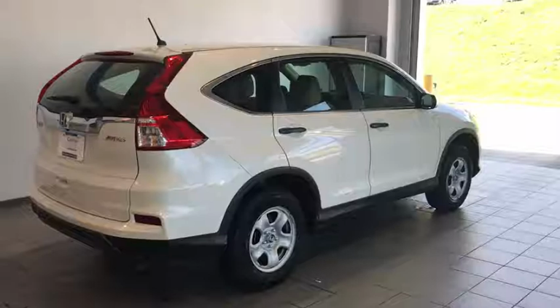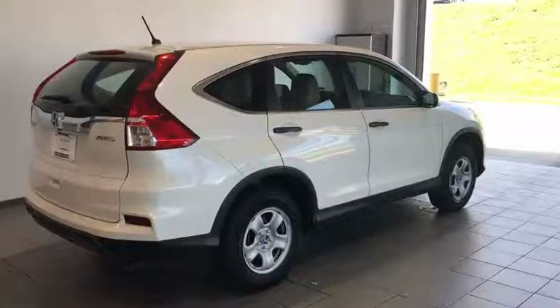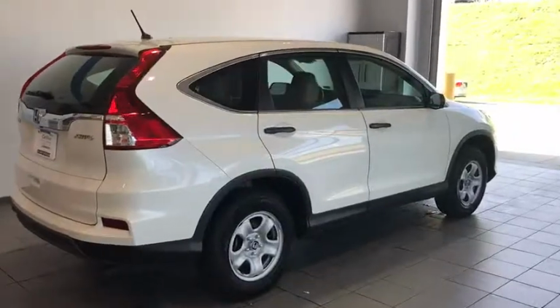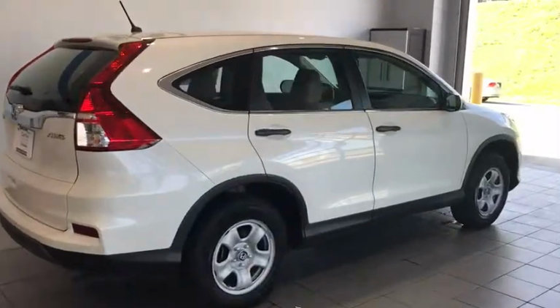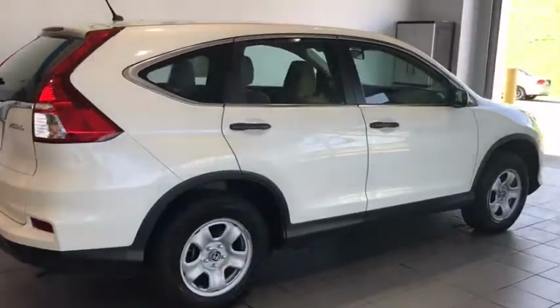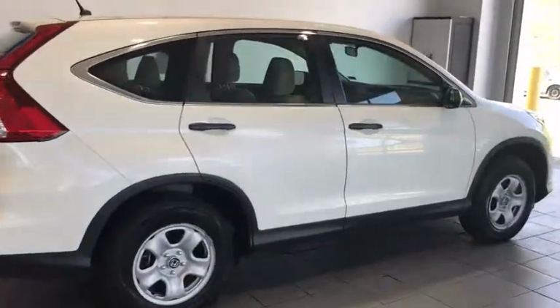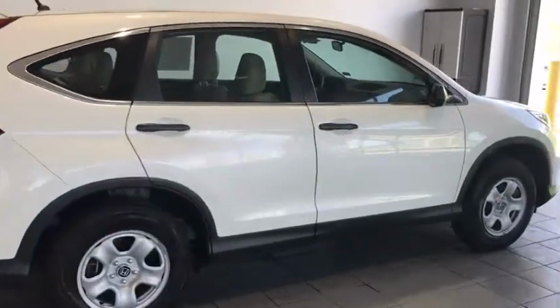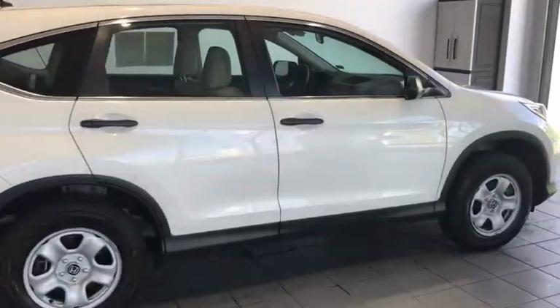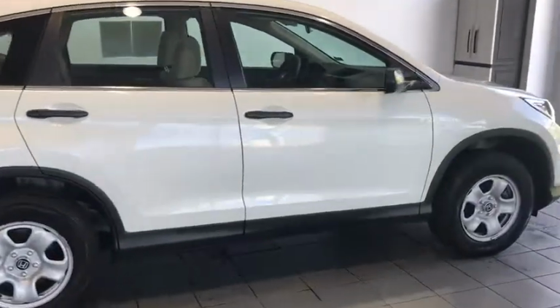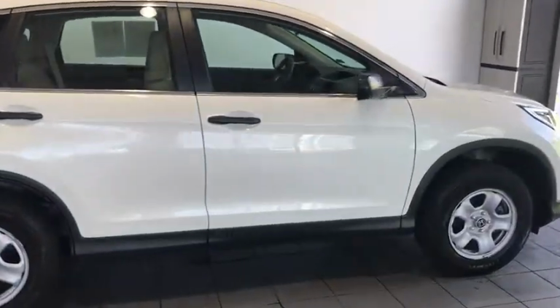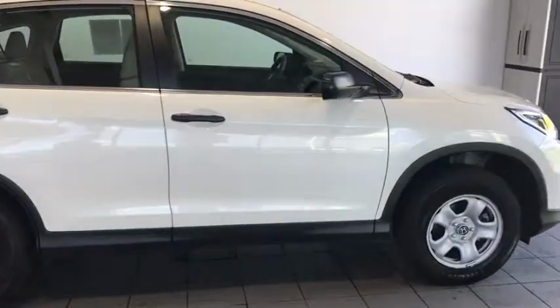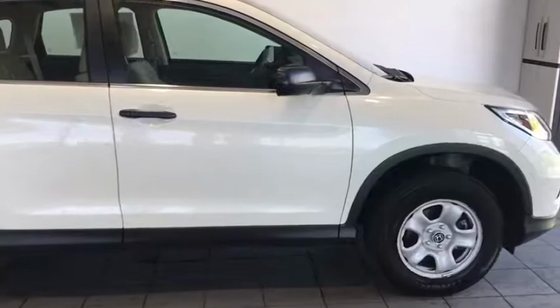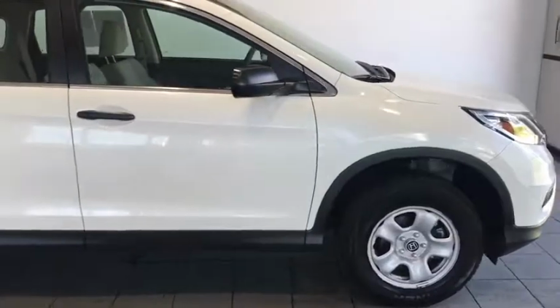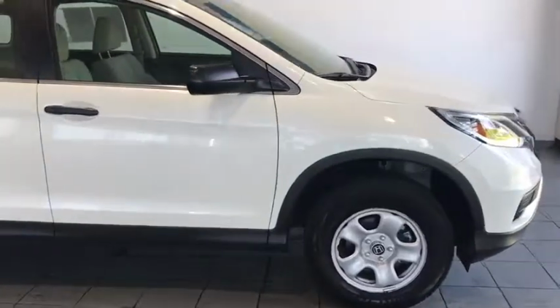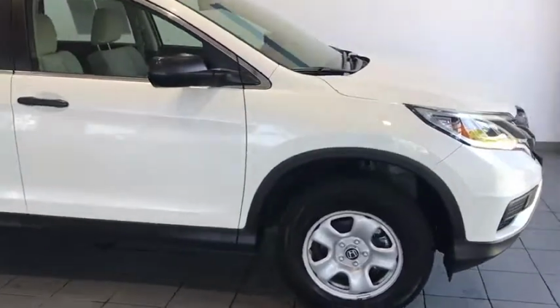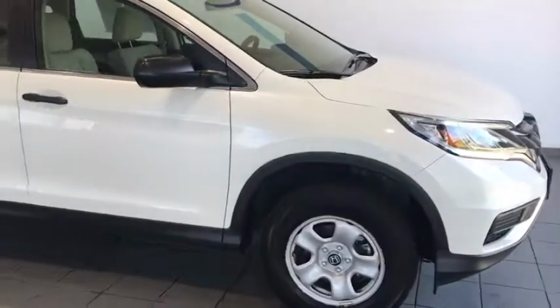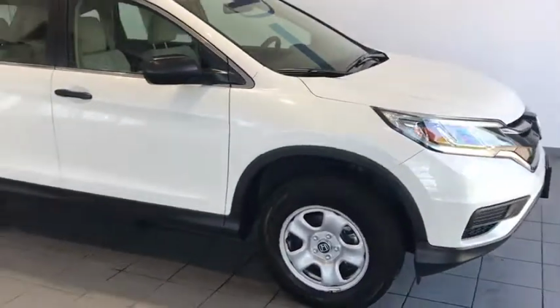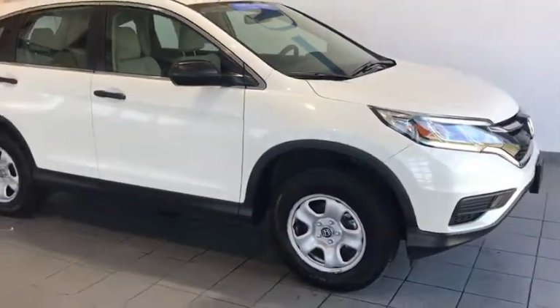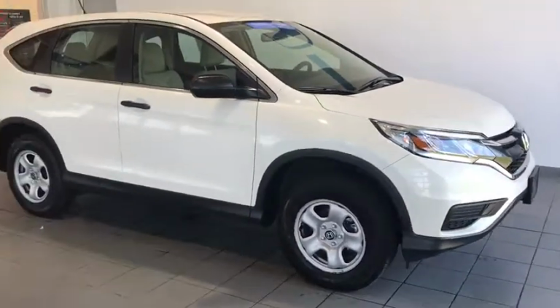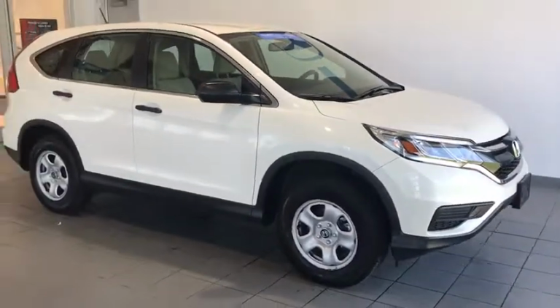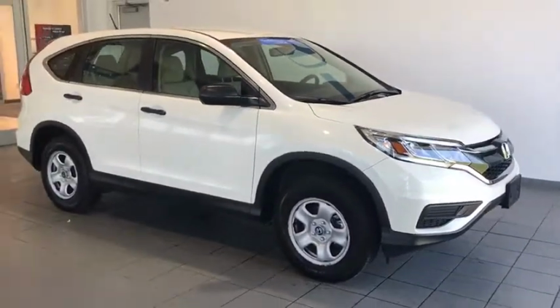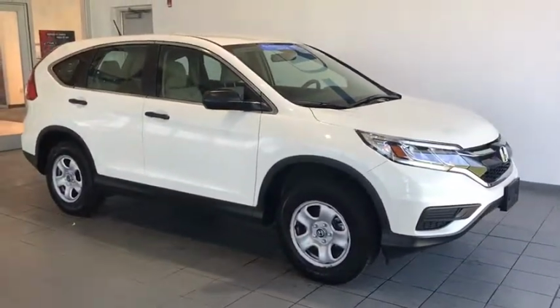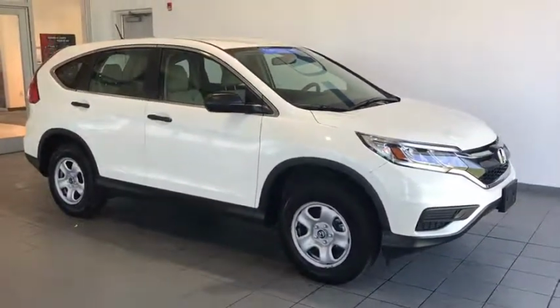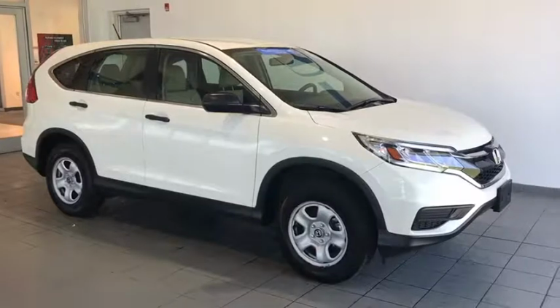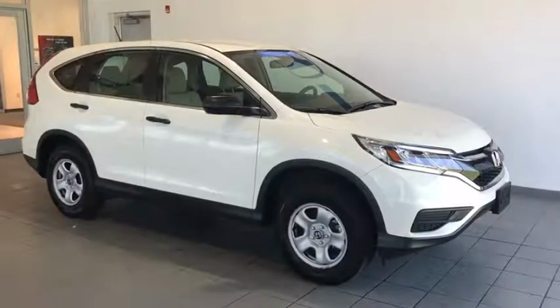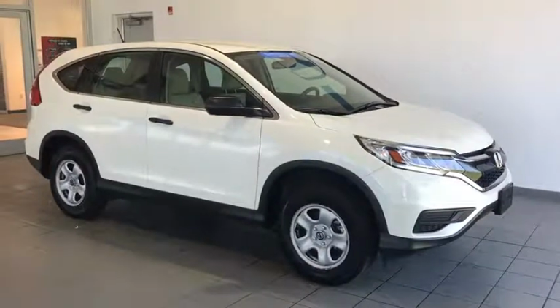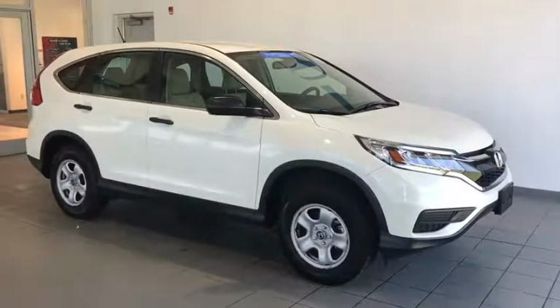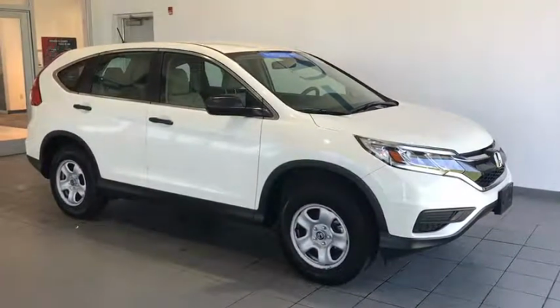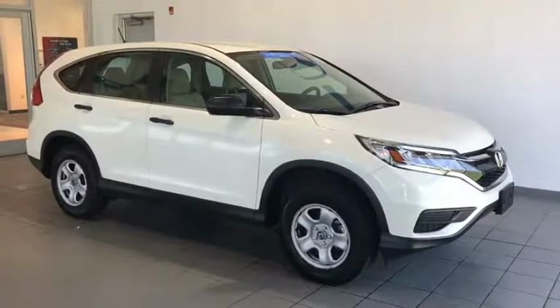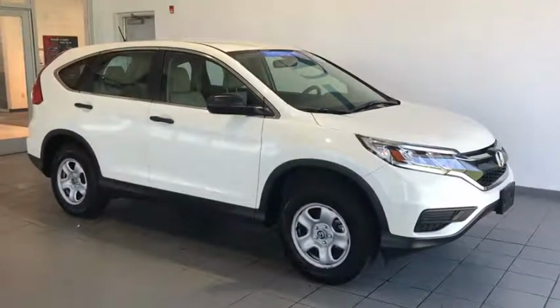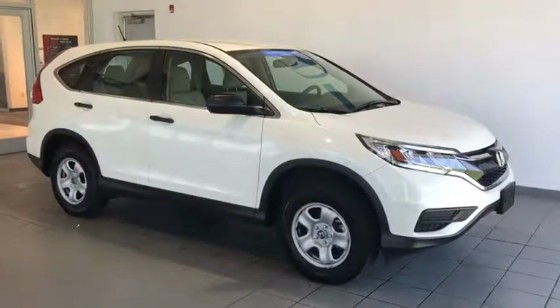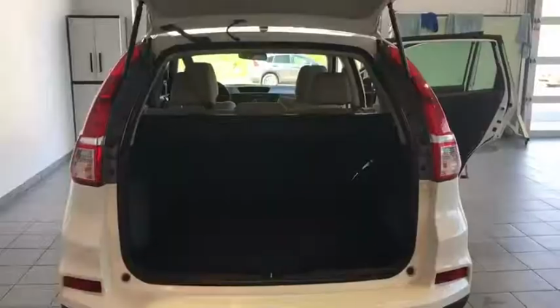Here we have a 2015 Honda CR-V LX. This vehicle comes equipped with steel wheels, brand new tires, wraparound headlights and taillights, as well as keyless entry and a breakaway mirror.